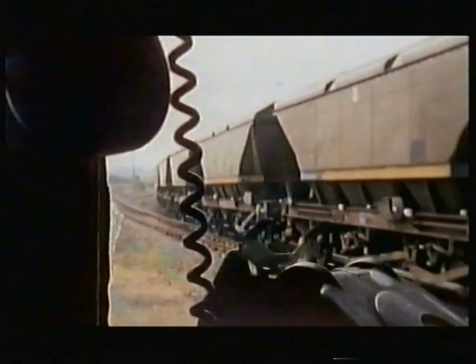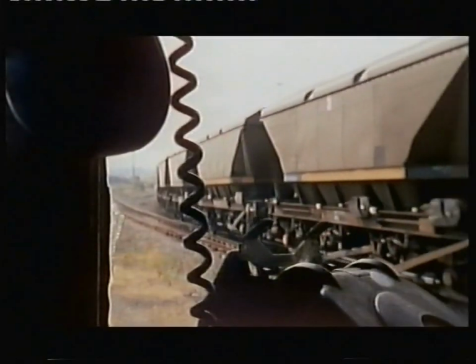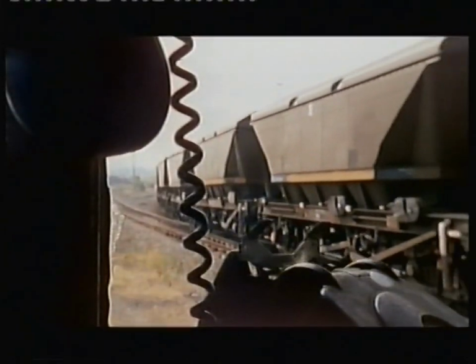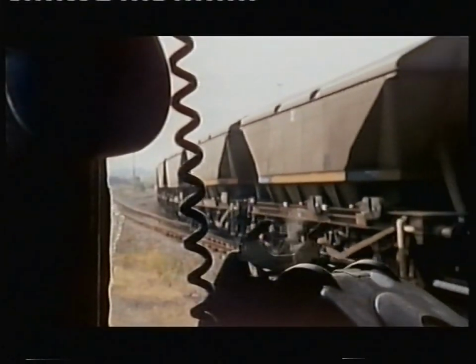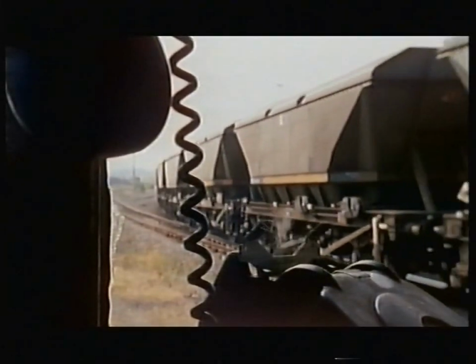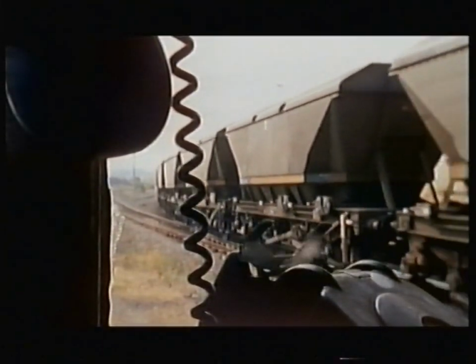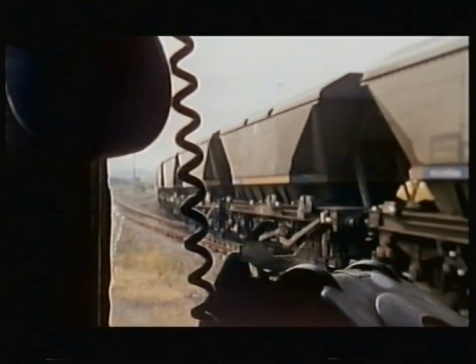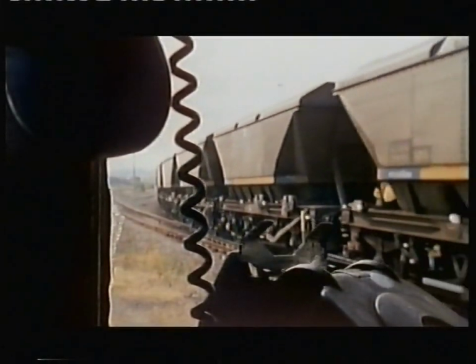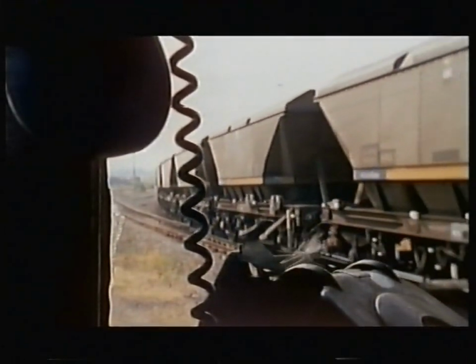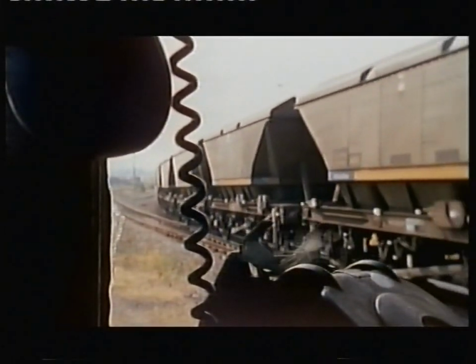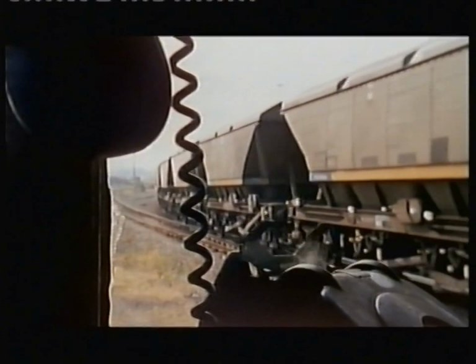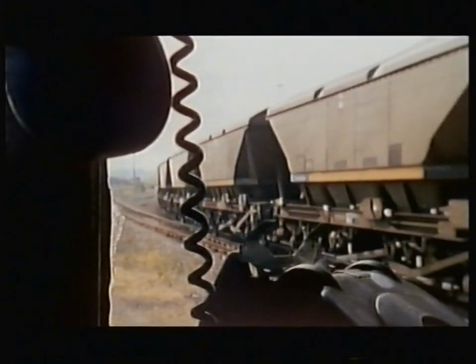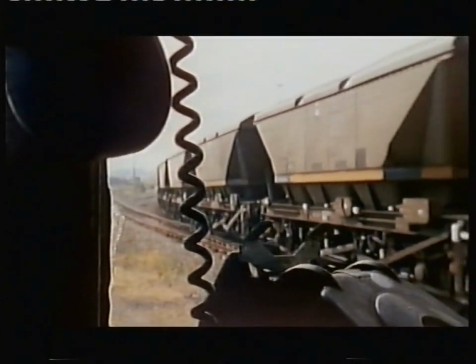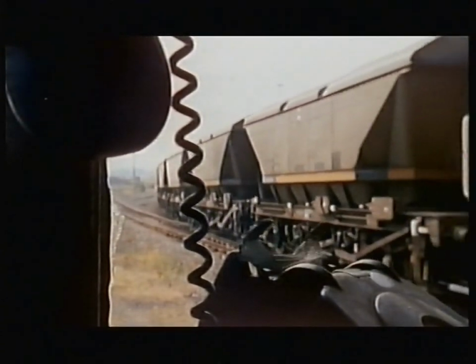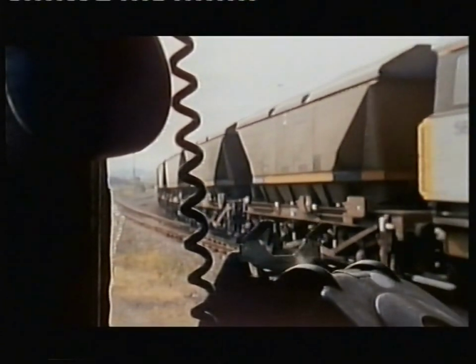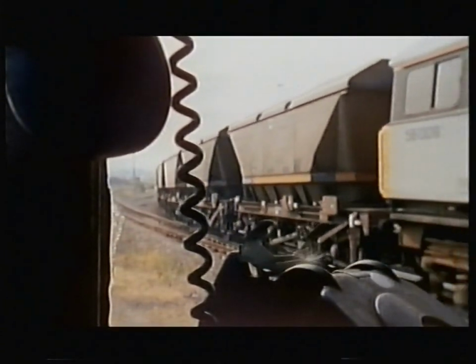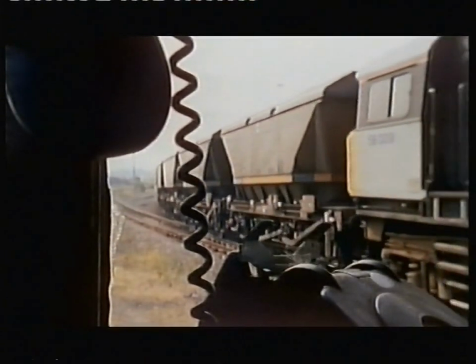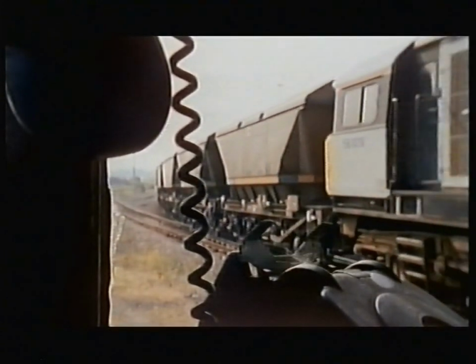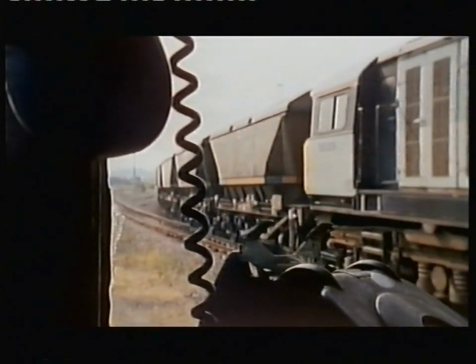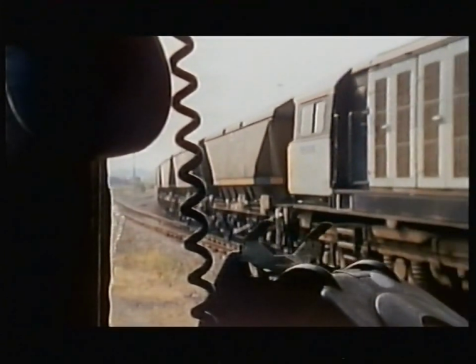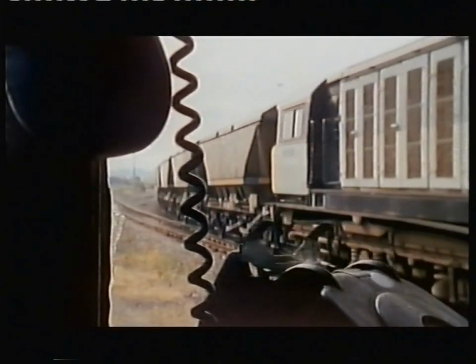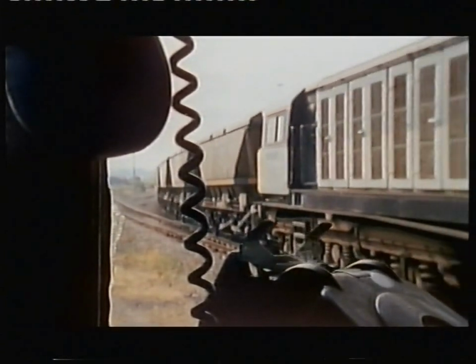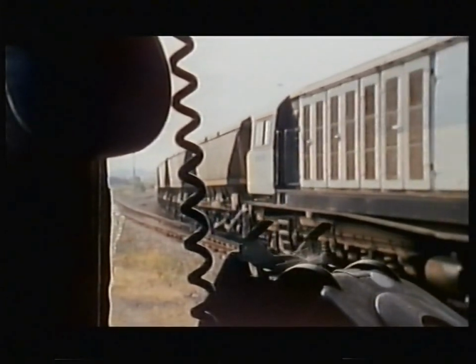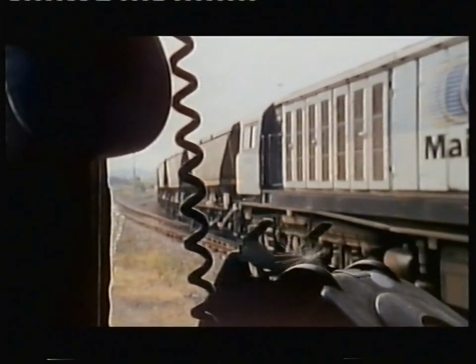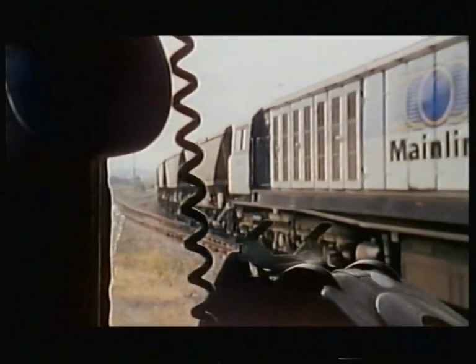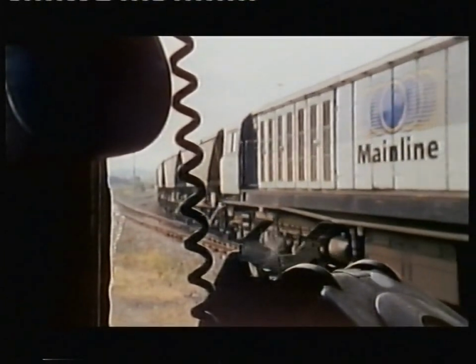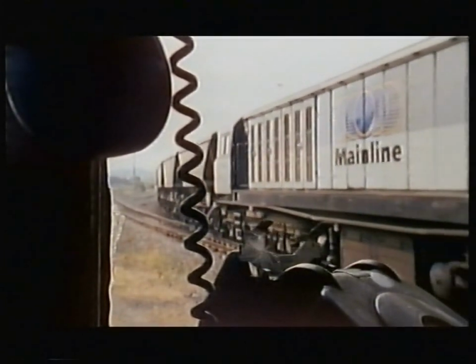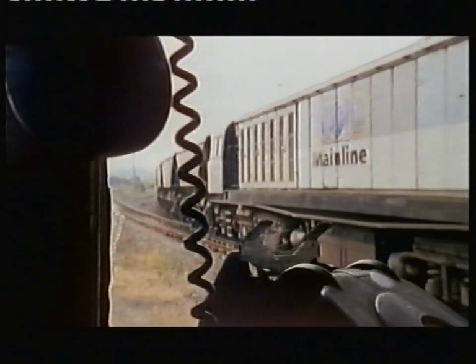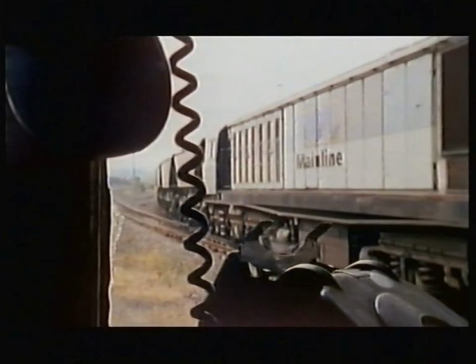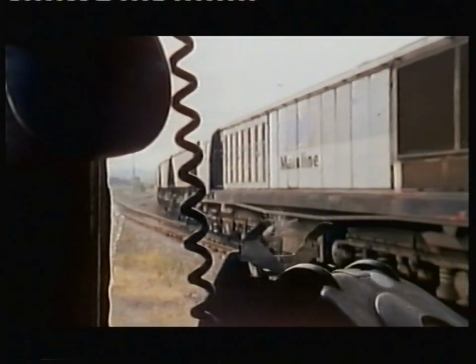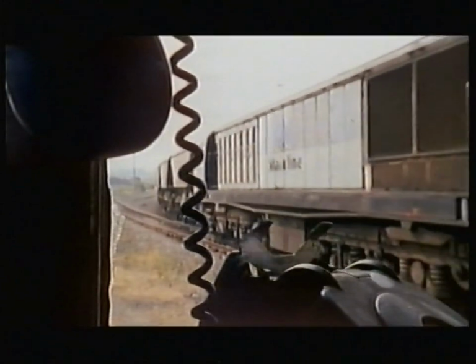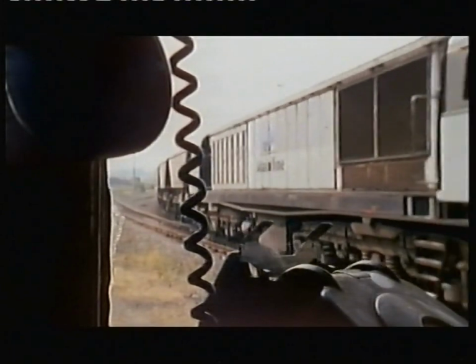Back then, the English Midlands were the centre of the nationalised network of British railways, and everything from coal to bananas passed through here.